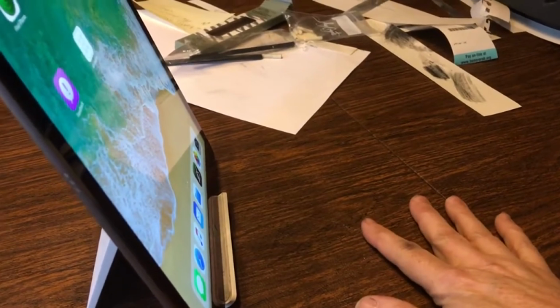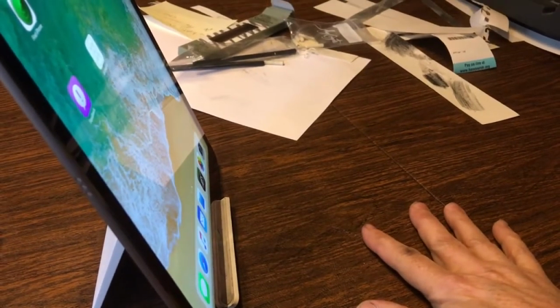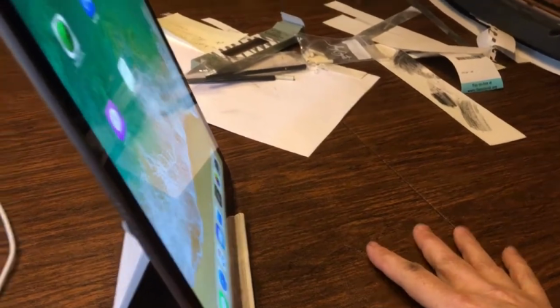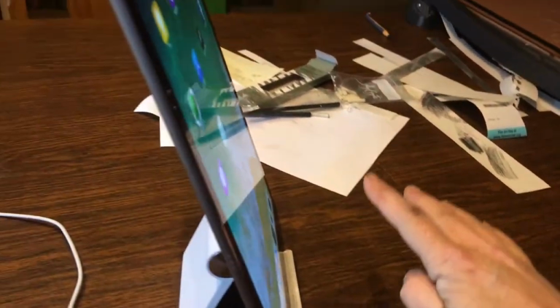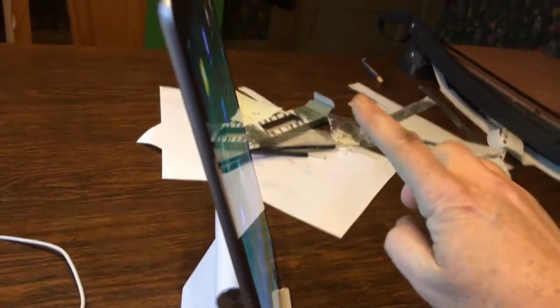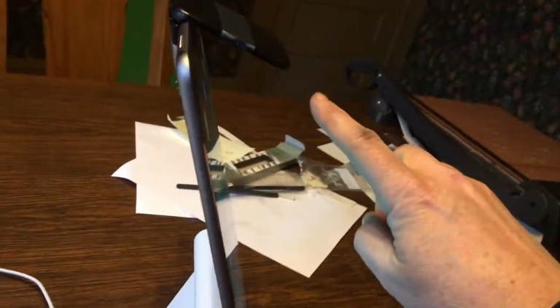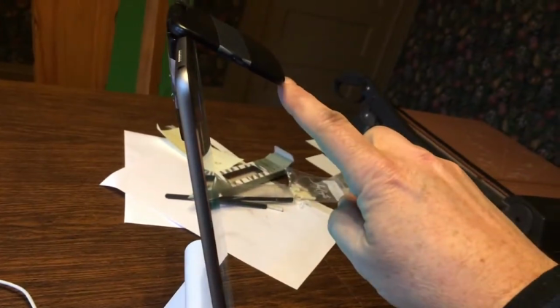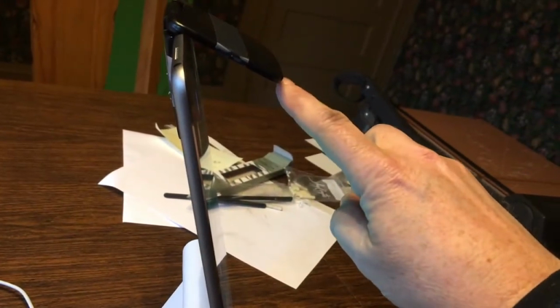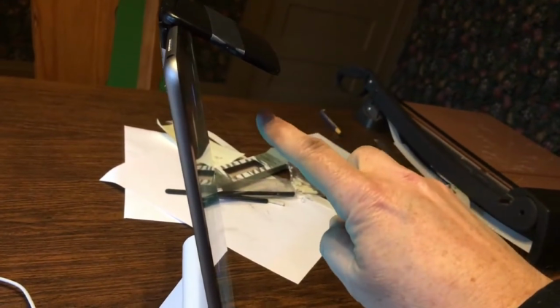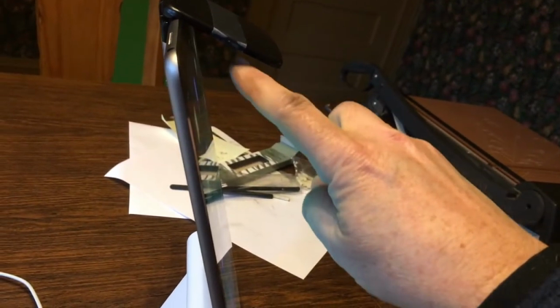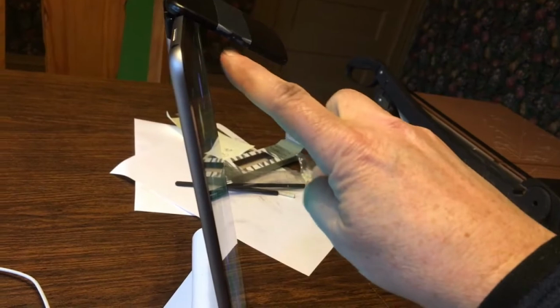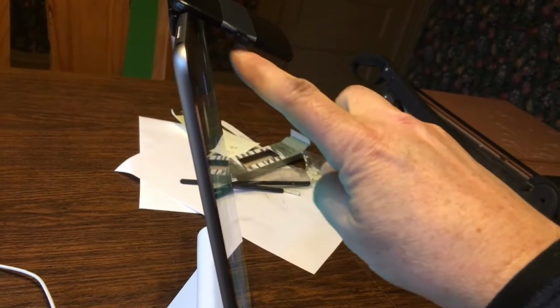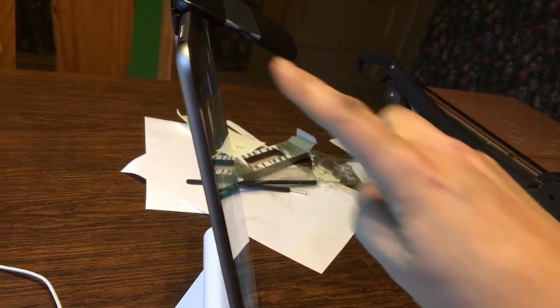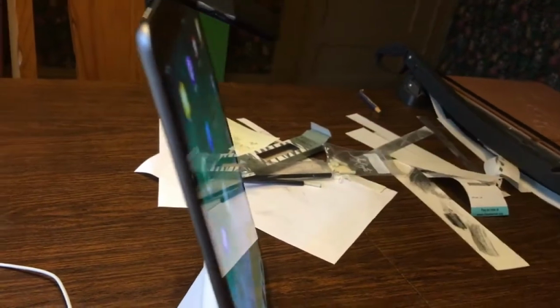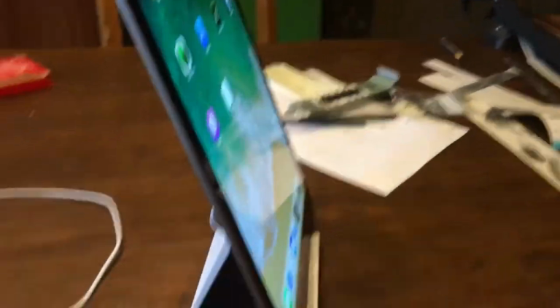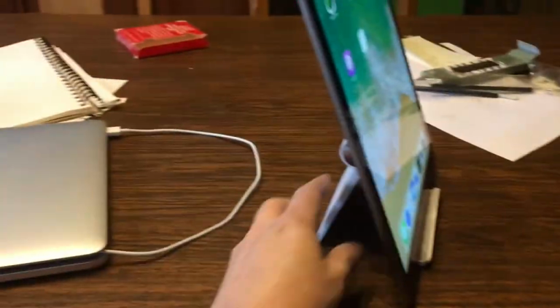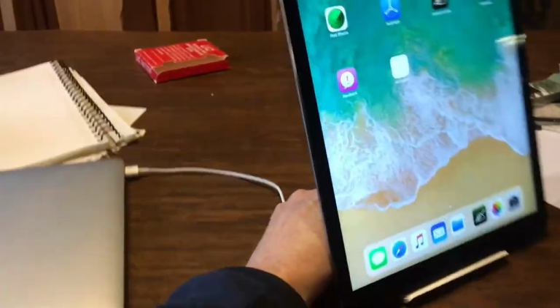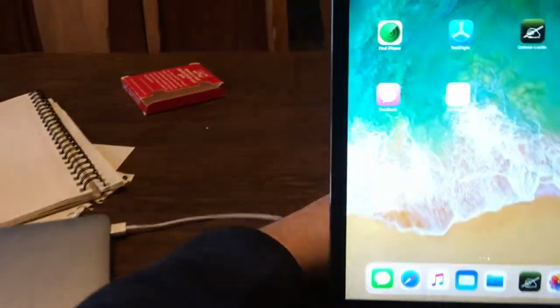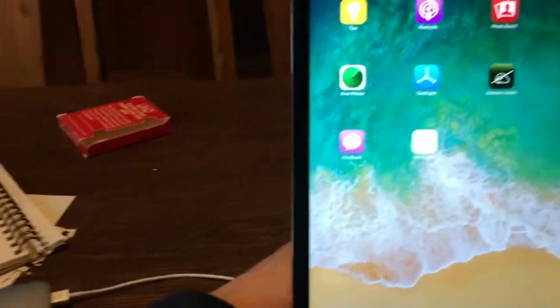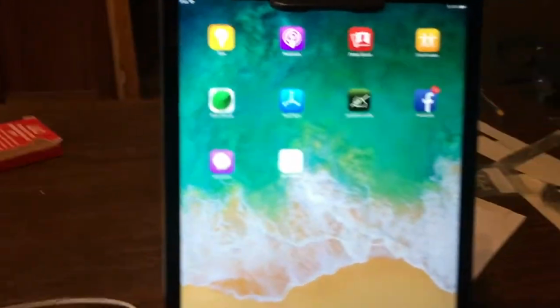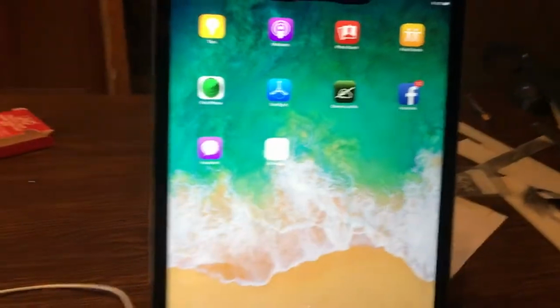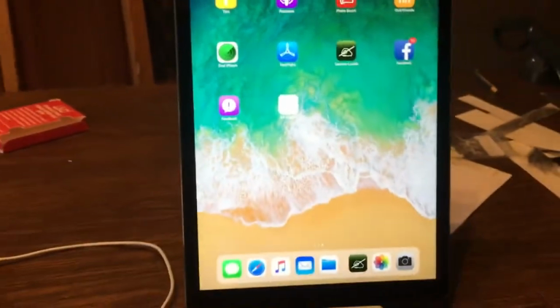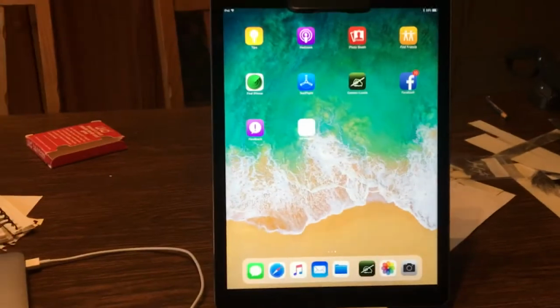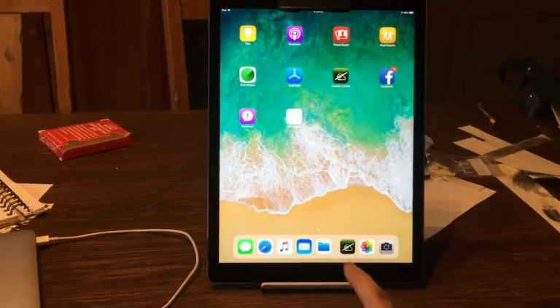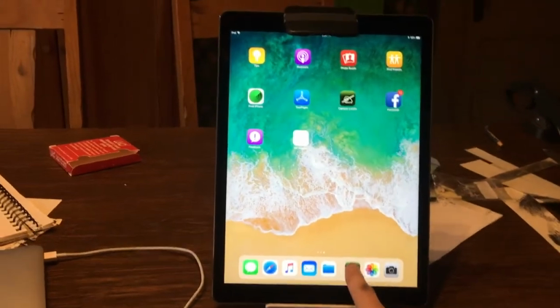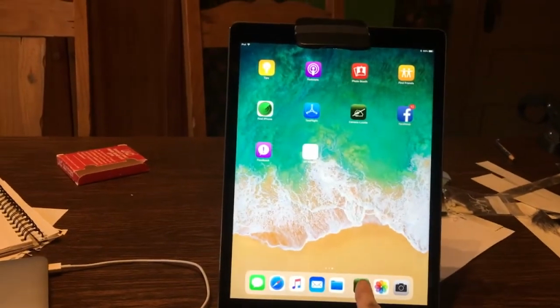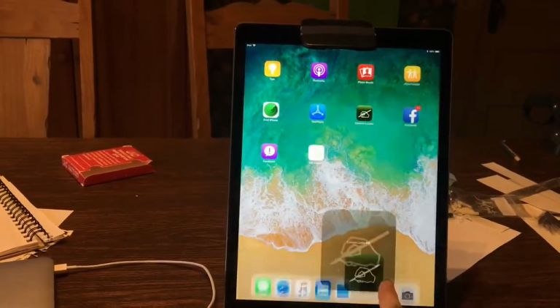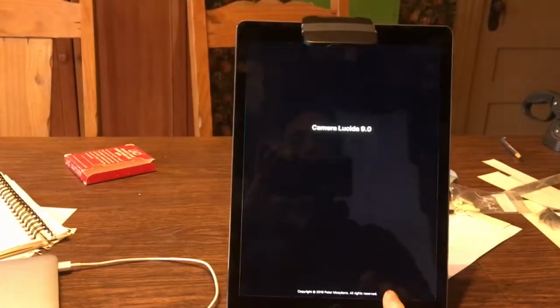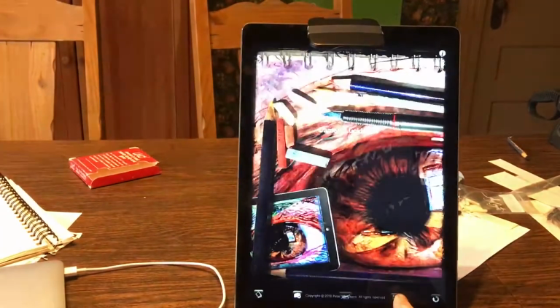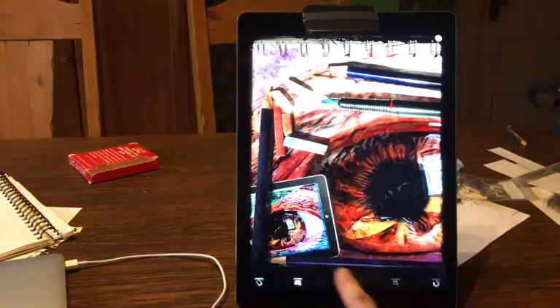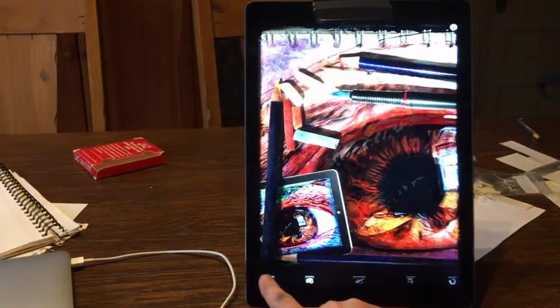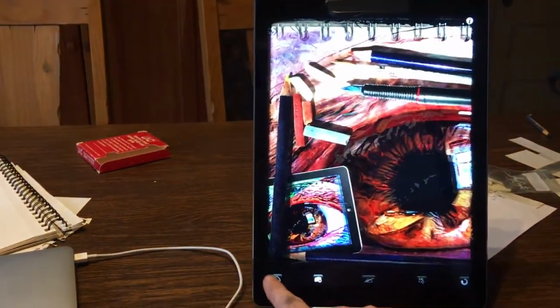See what that did? Now what's going to happen is whatever is in front of your iPad is going to be reflected to that mirror and into the camera. Now all you have to do is run the app.